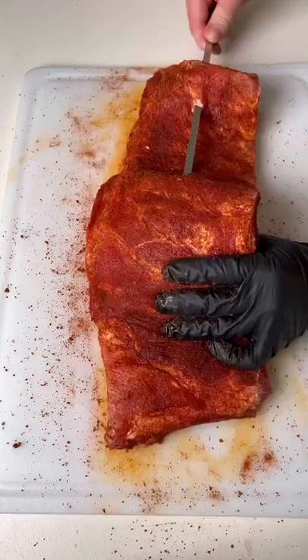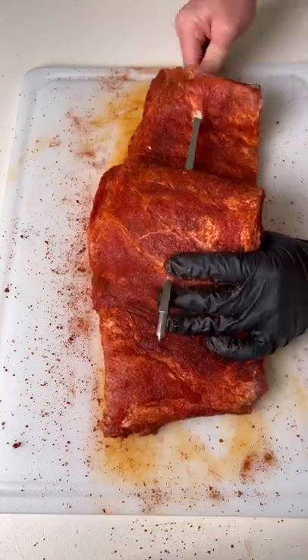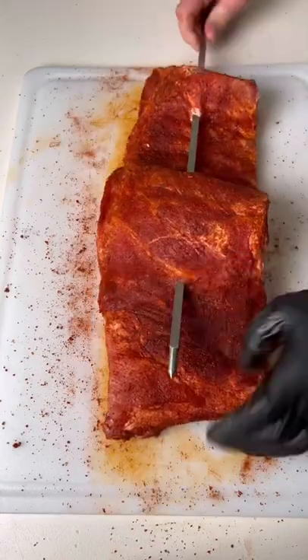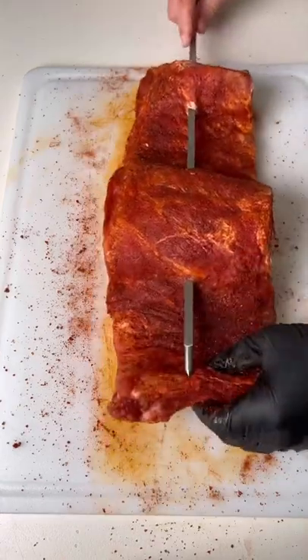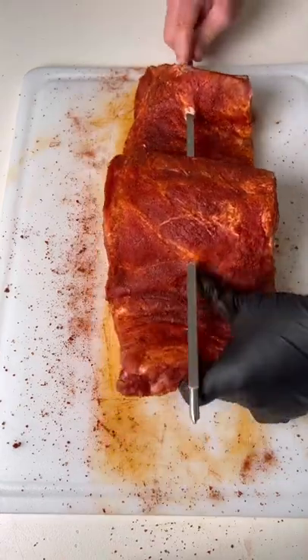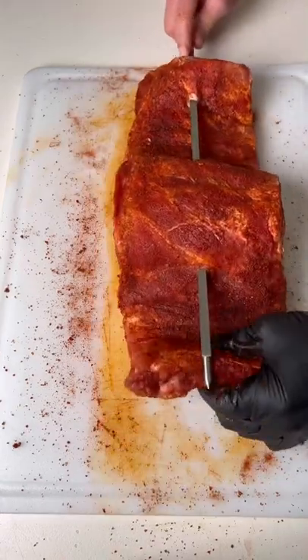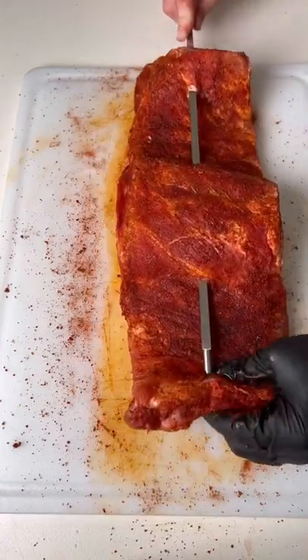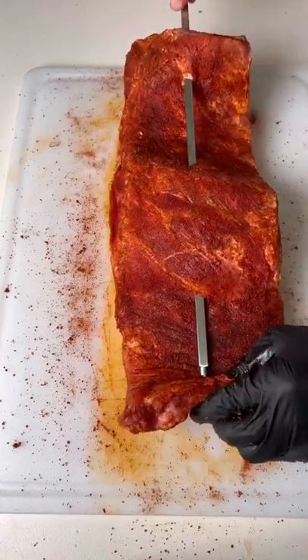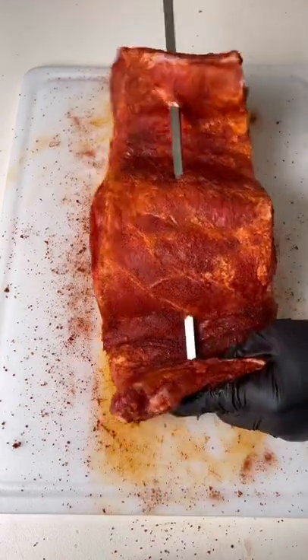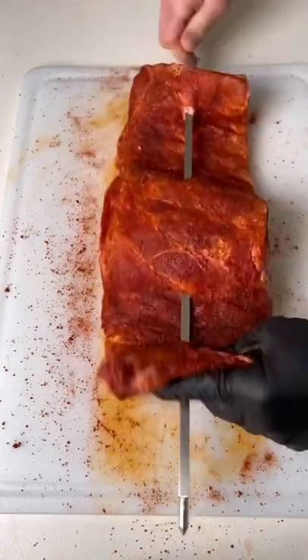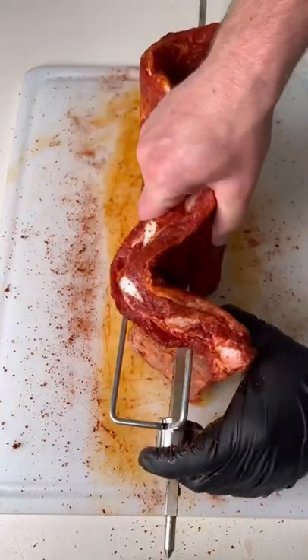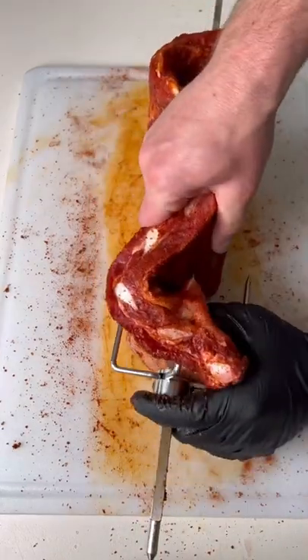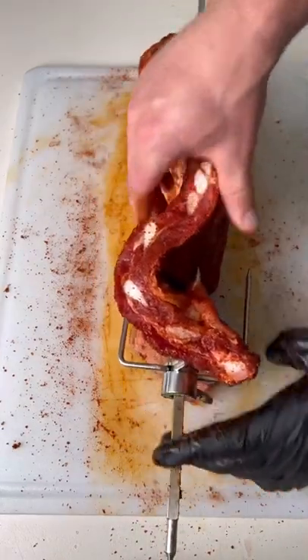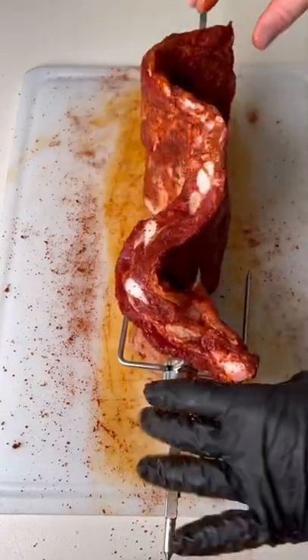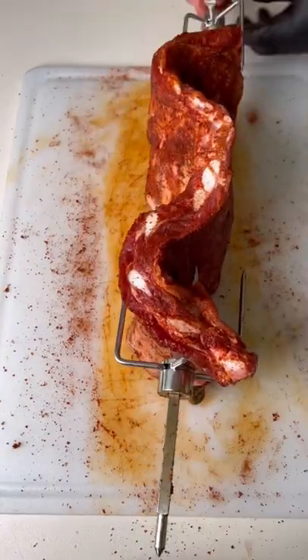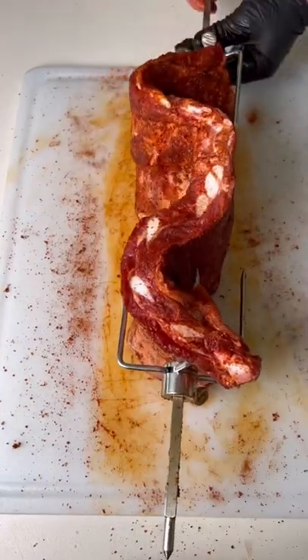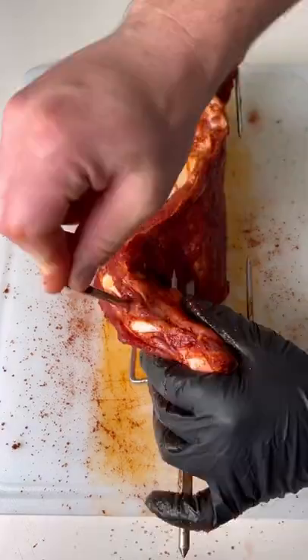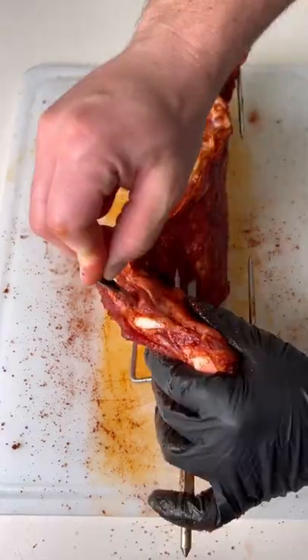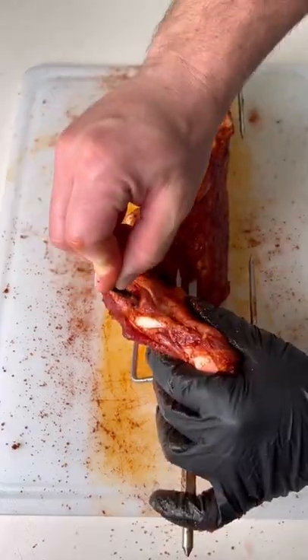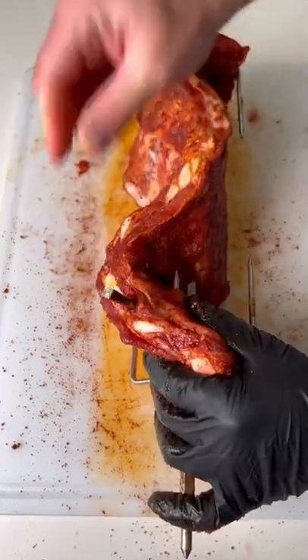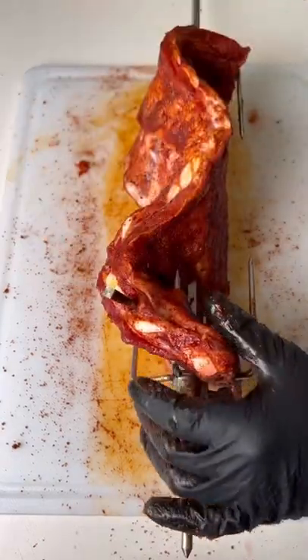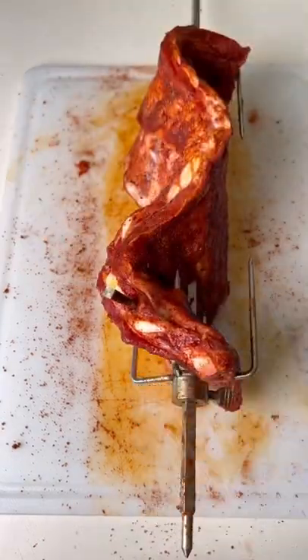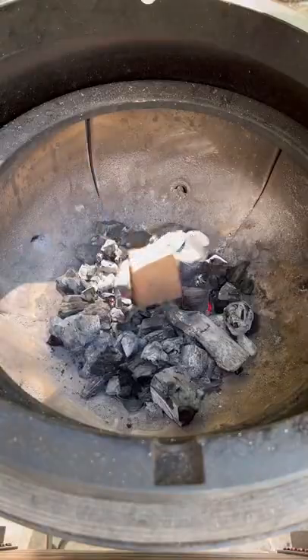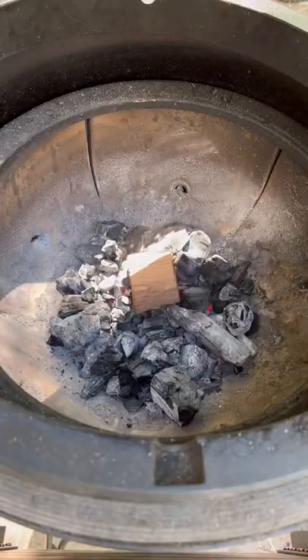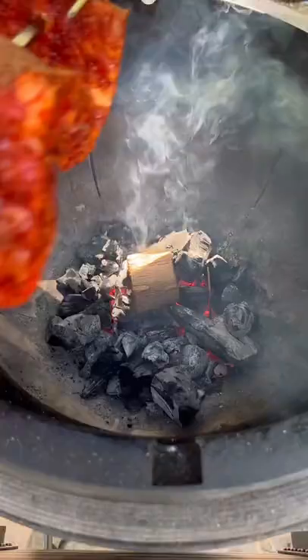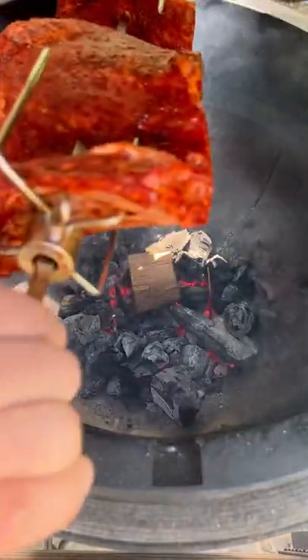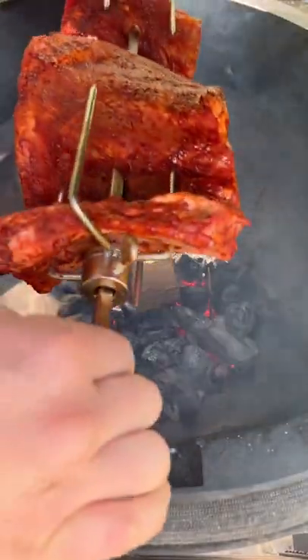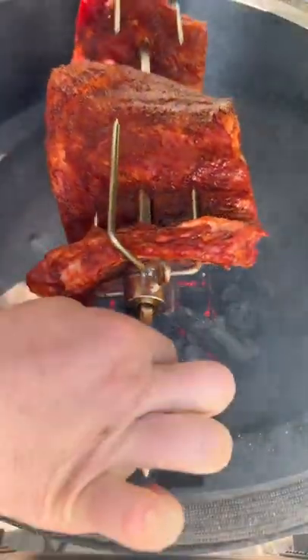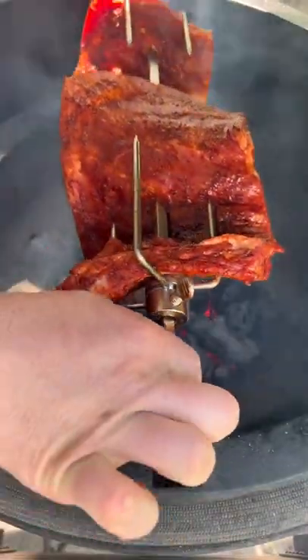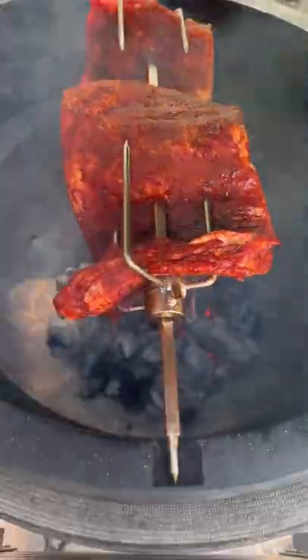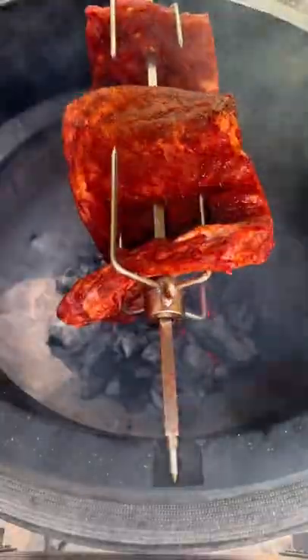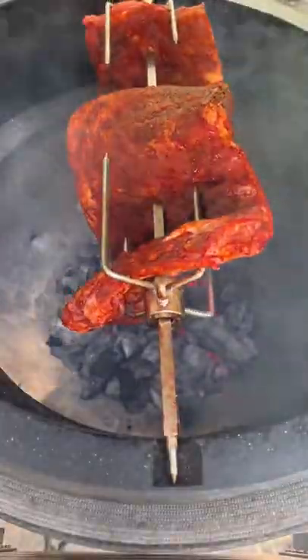Get the ribs on the spit, we're going to lock them in, then we're going to get our MeterPlus in there to watch that internal temp. We're cooking these at 300 degrees for about three hours with some cherry wood.